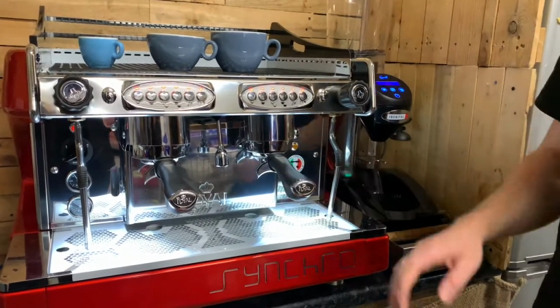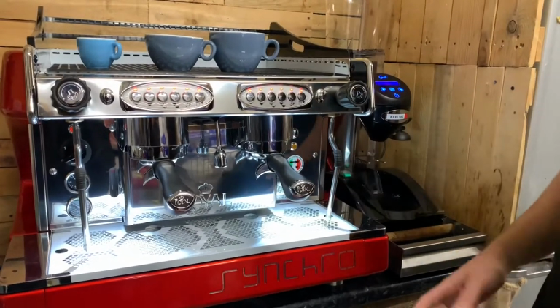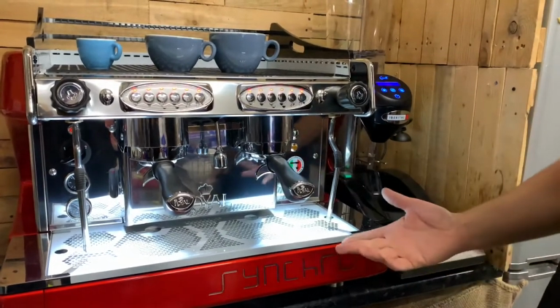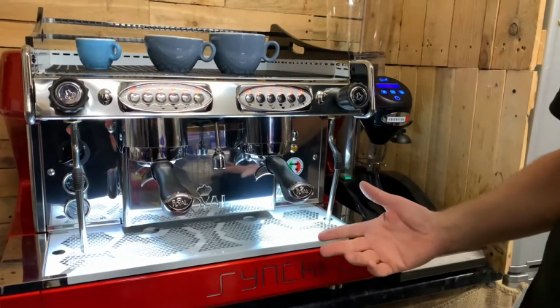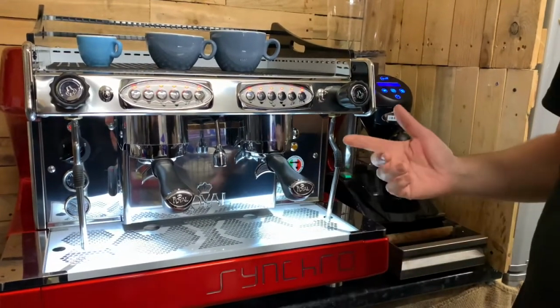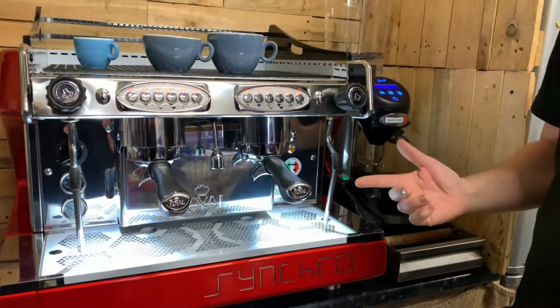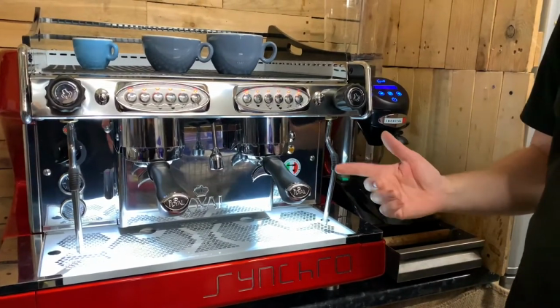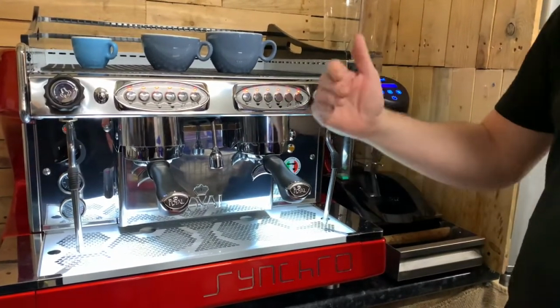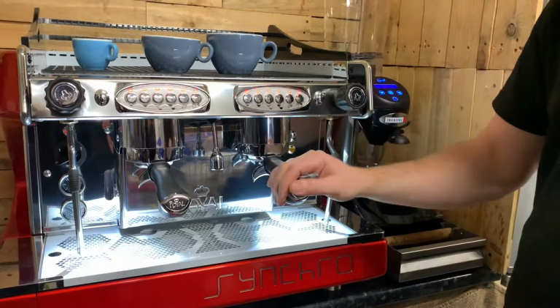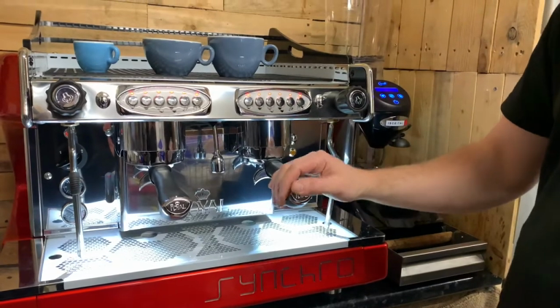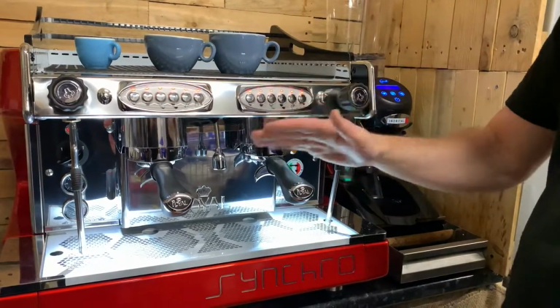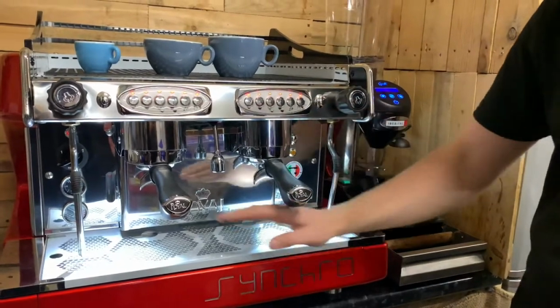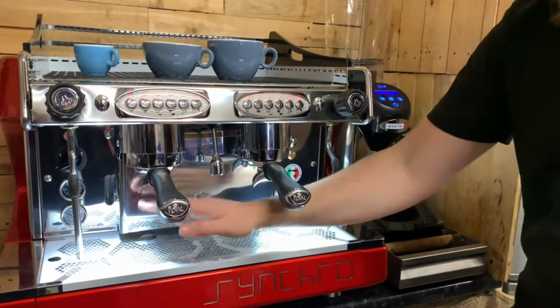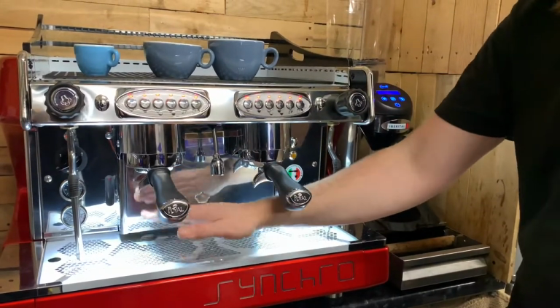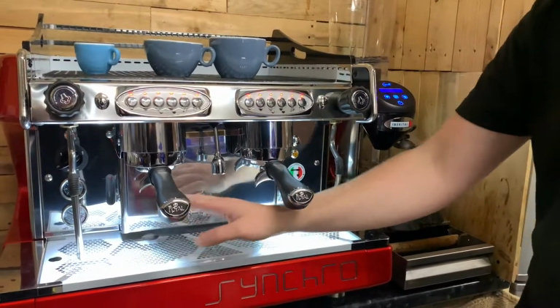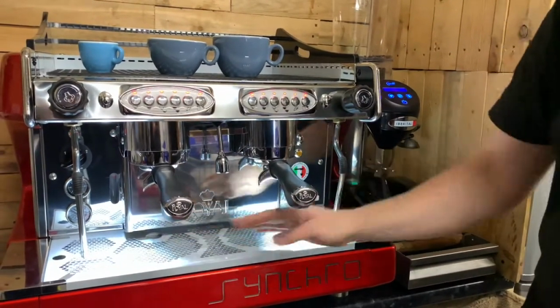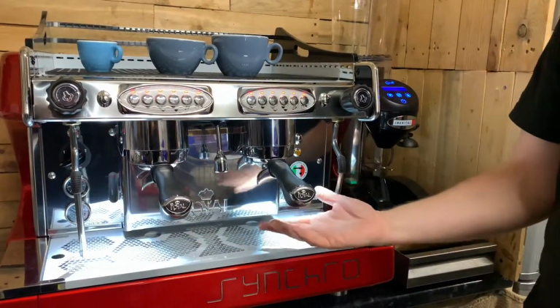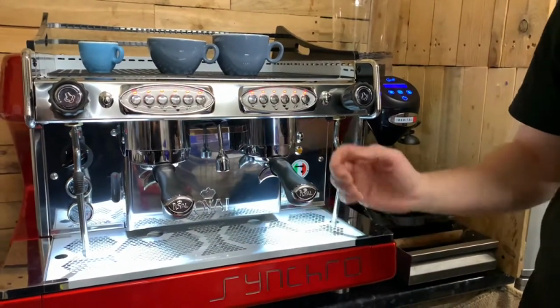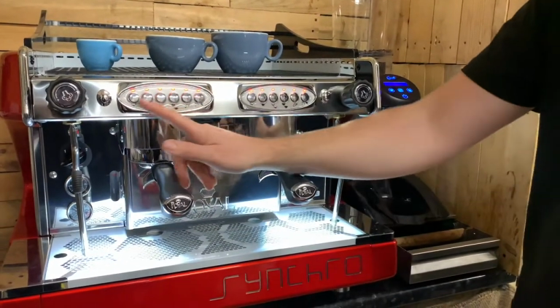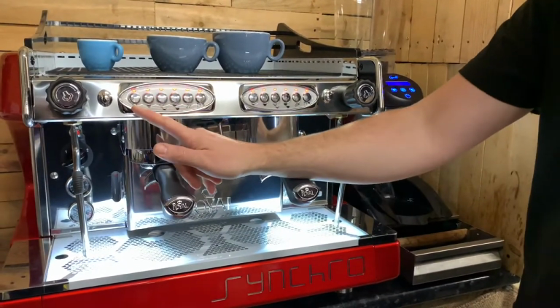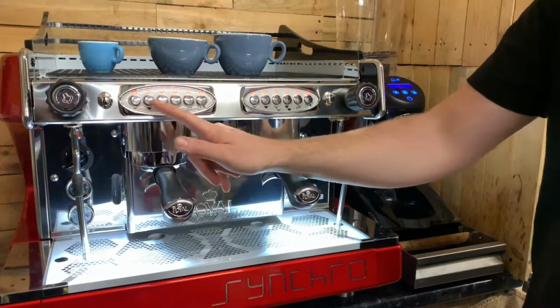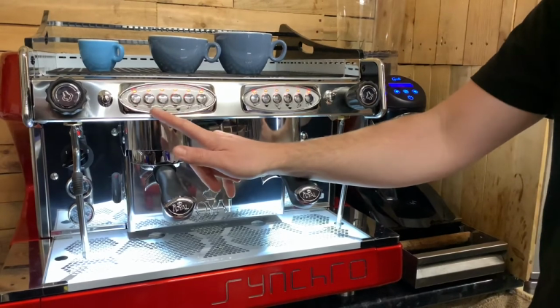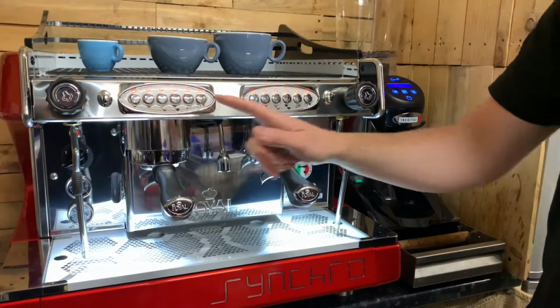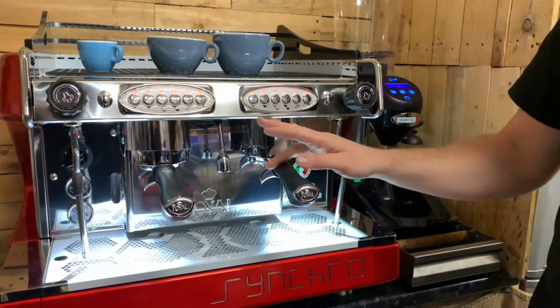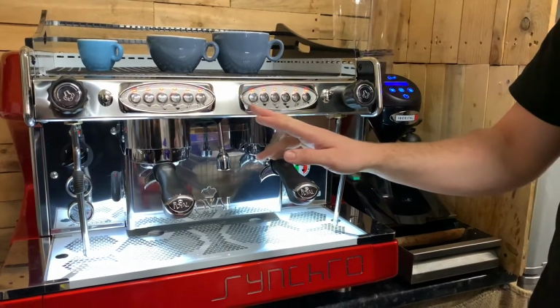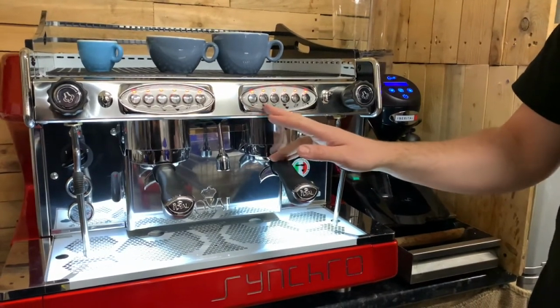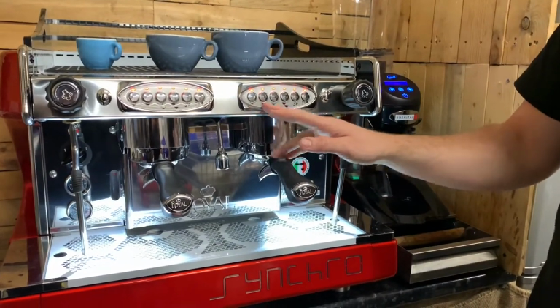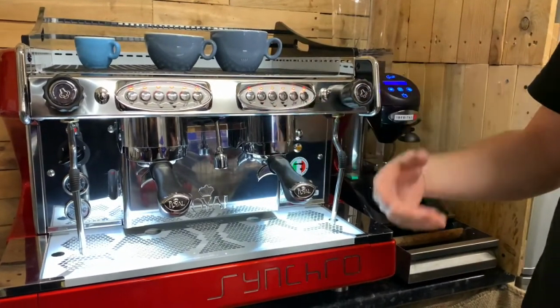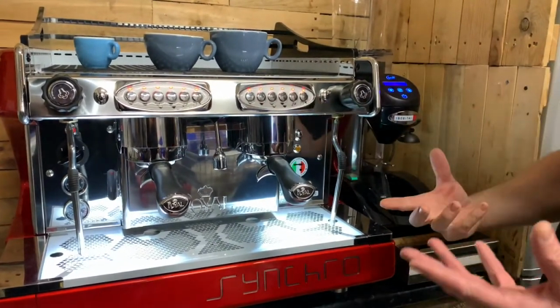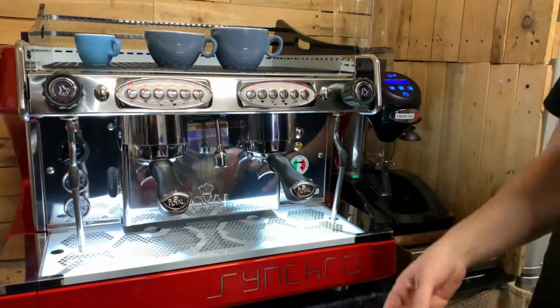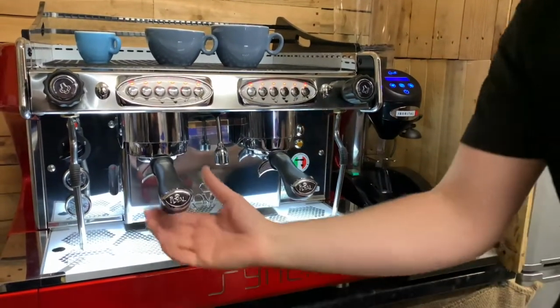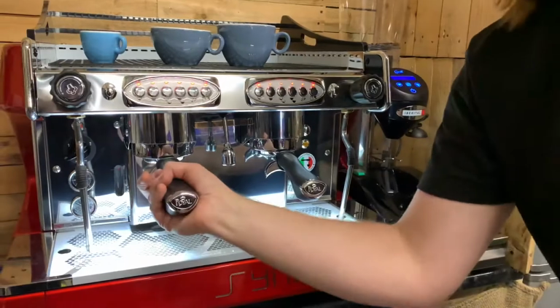This is the Synchro, and what we're going to be doing is the dose settings — how much liquid it gives out on a single shot and a double shot. On this side it's single and double, so small cup, big cup.